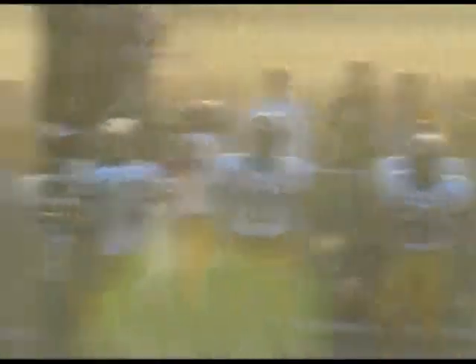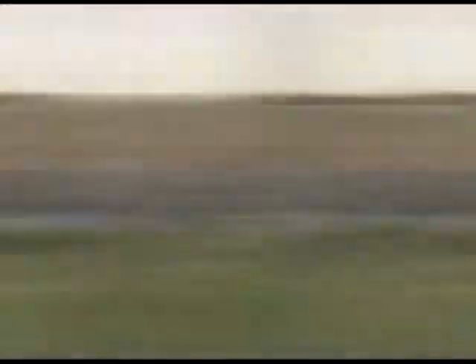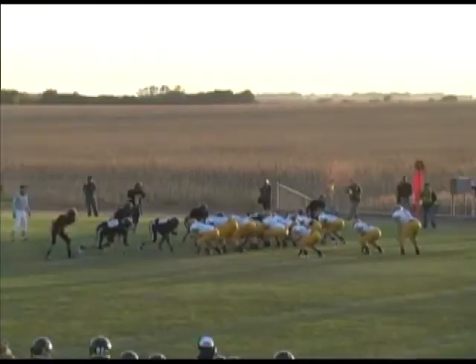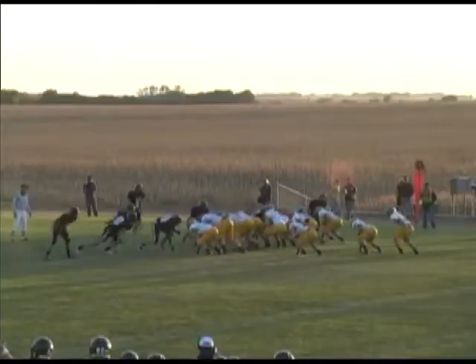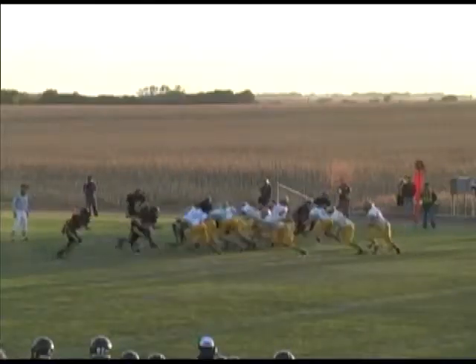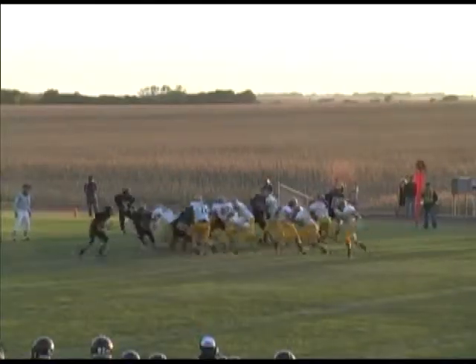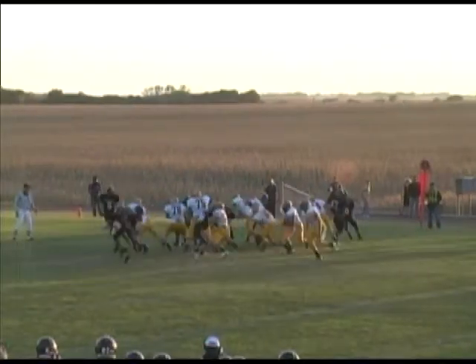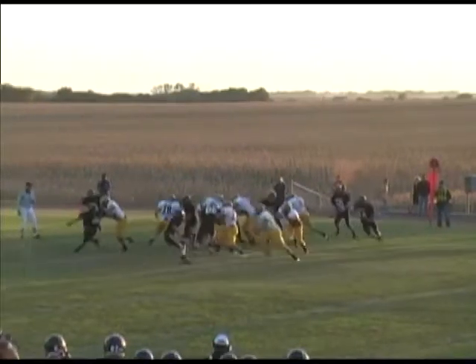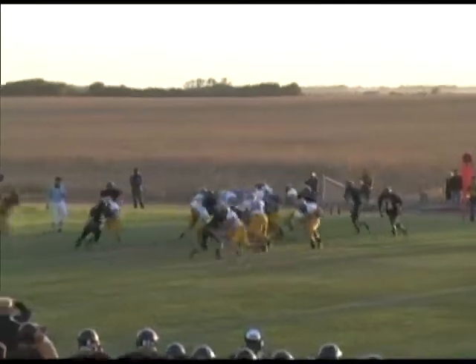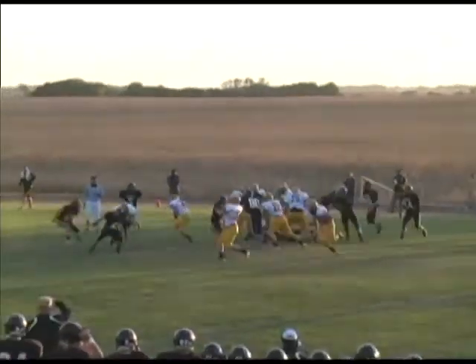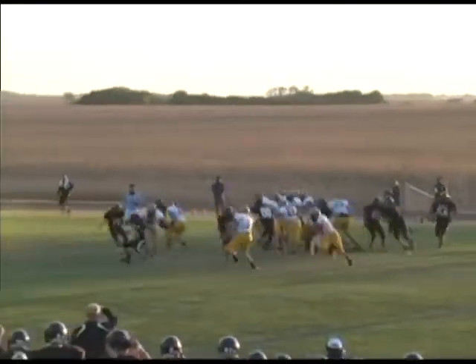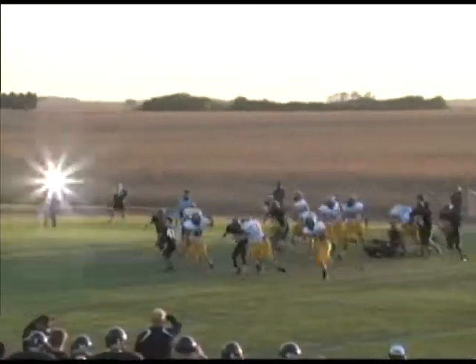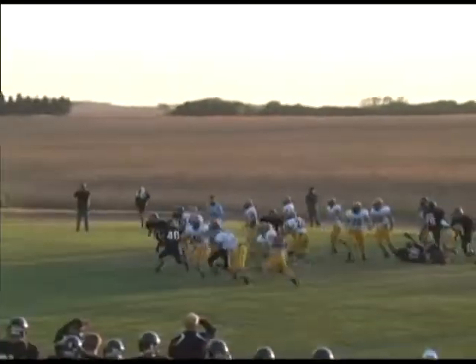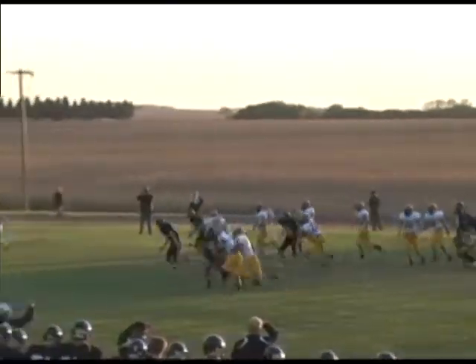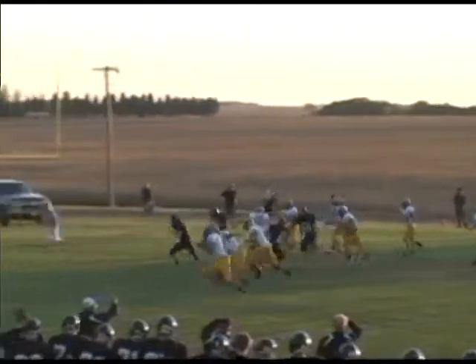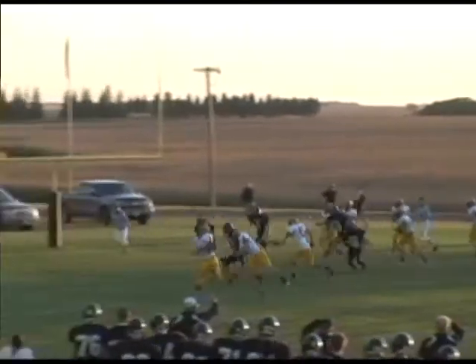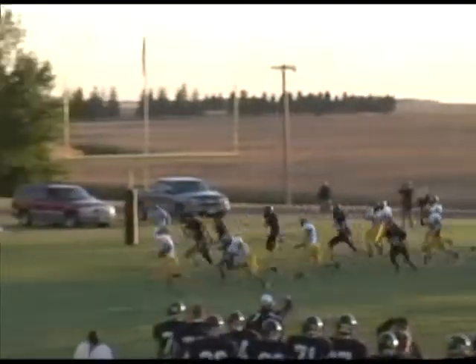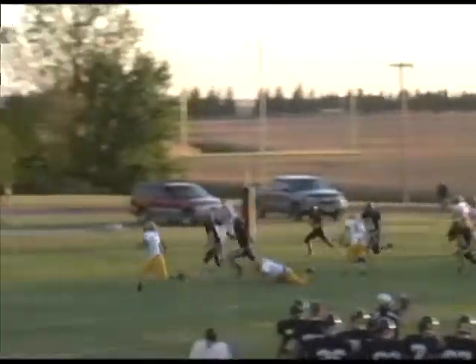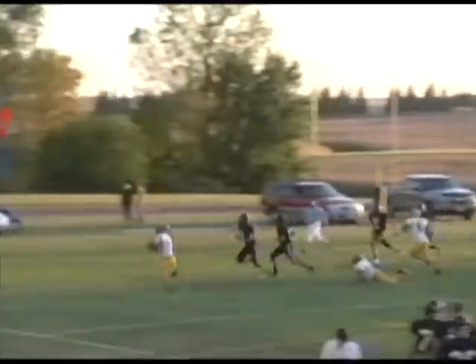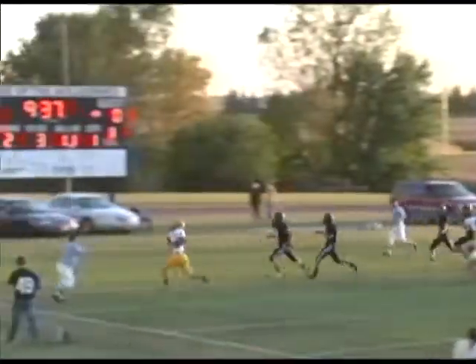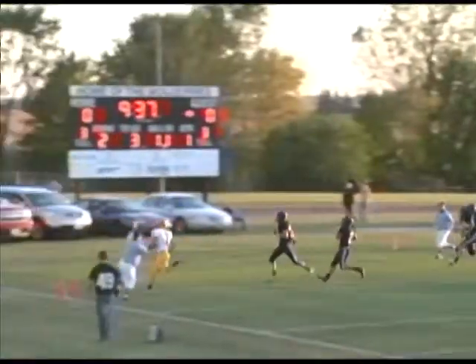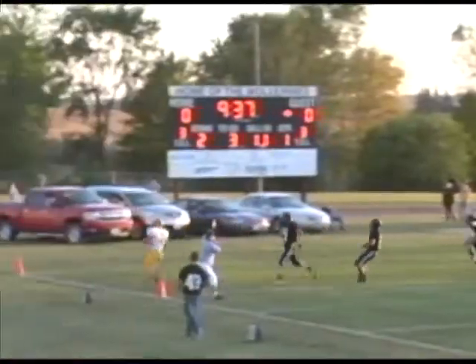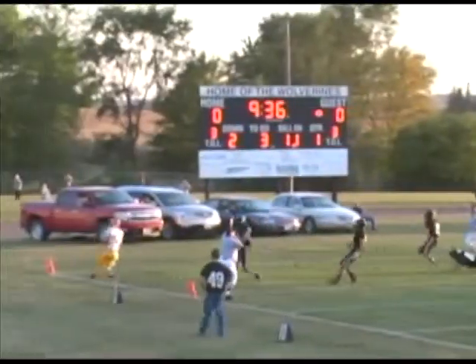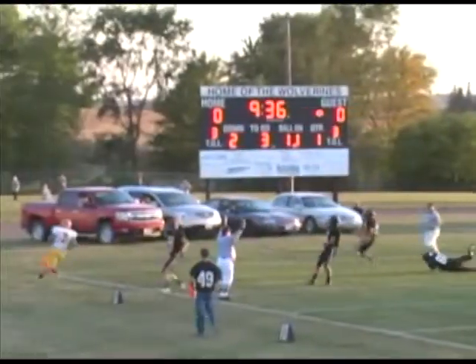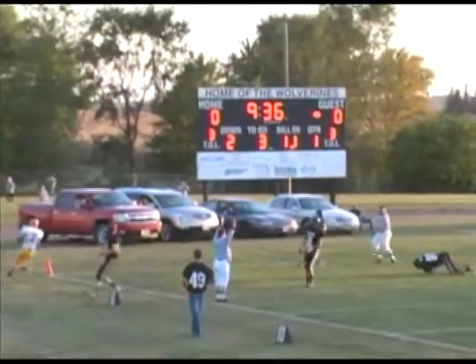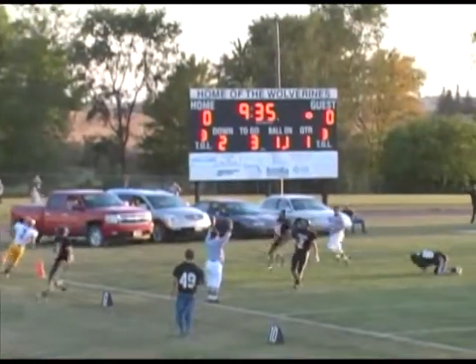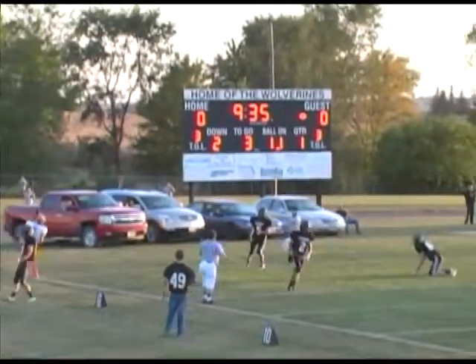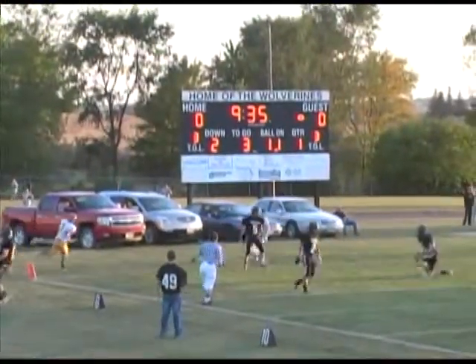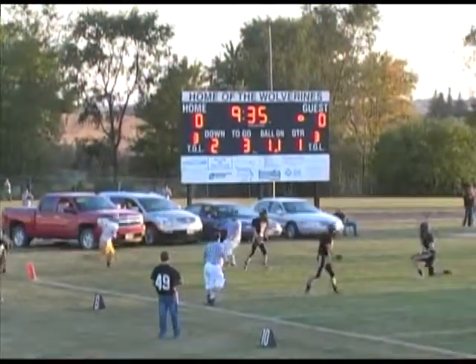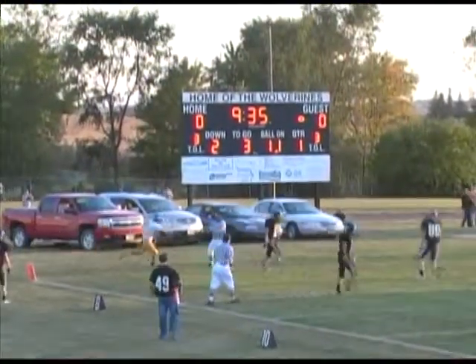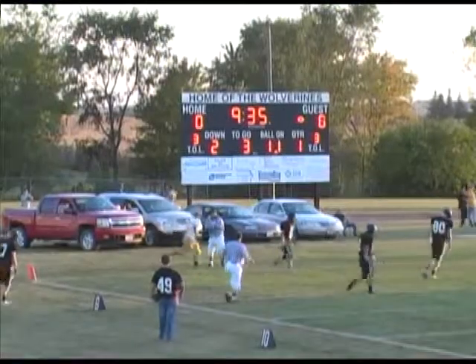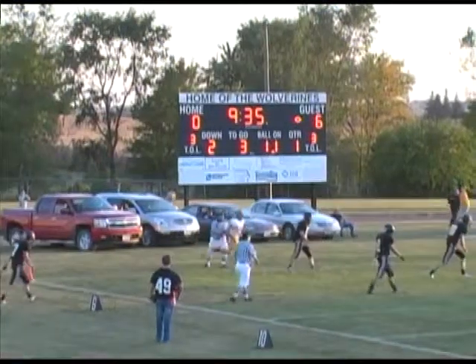This time Jackson under center. He tries the keeper on the left side — he's got running room, he's at the 10, he's at the 5, touchdown! Jackson with a 17-yard touchdown run for the E-hawk quarterback.